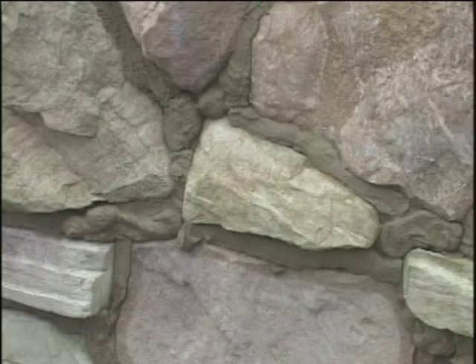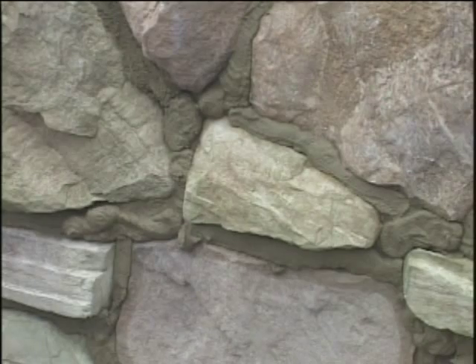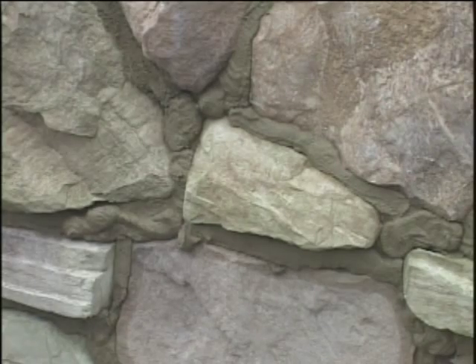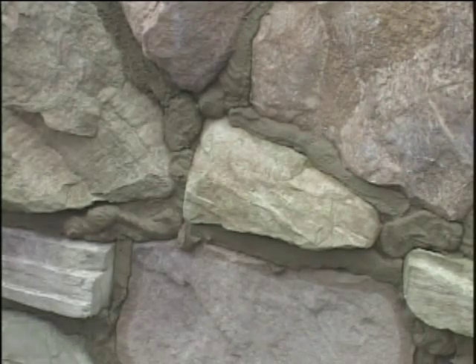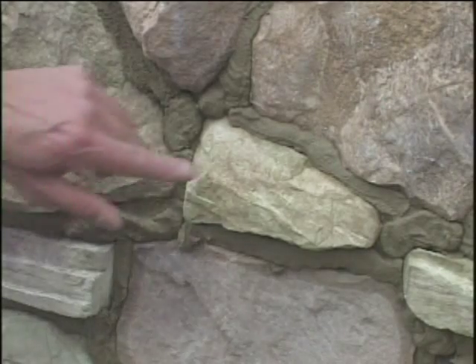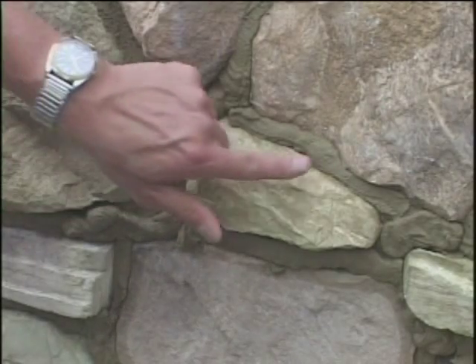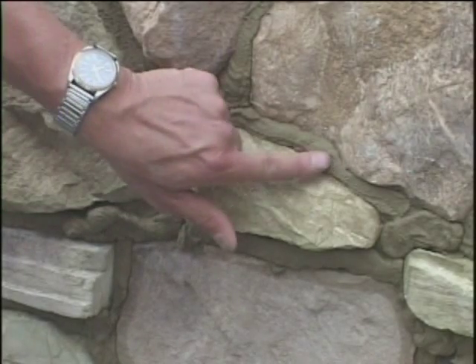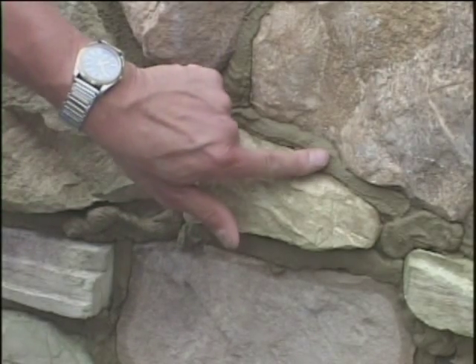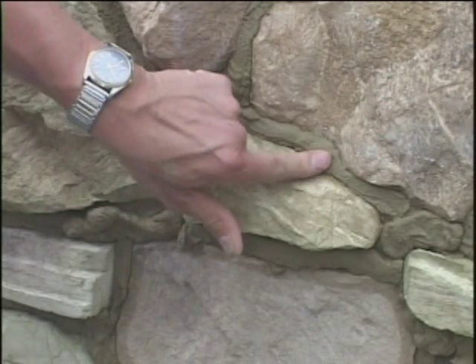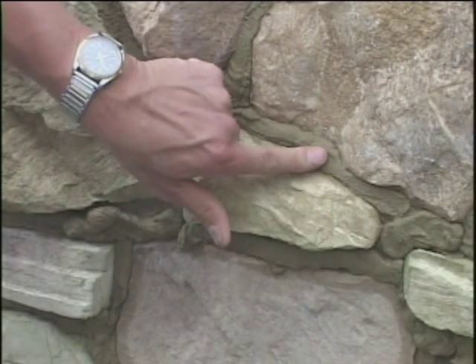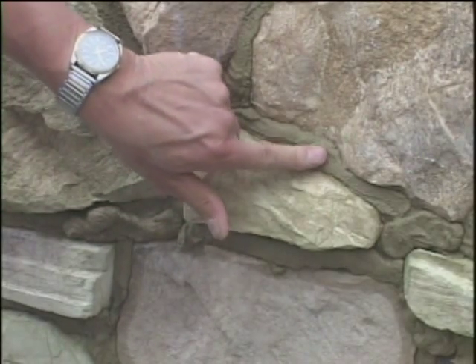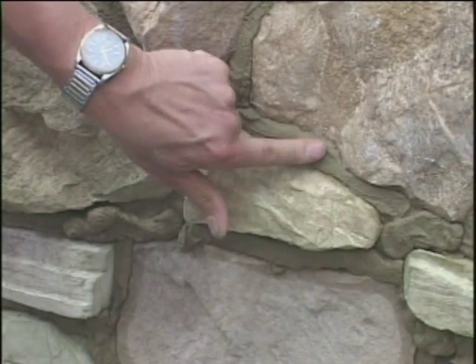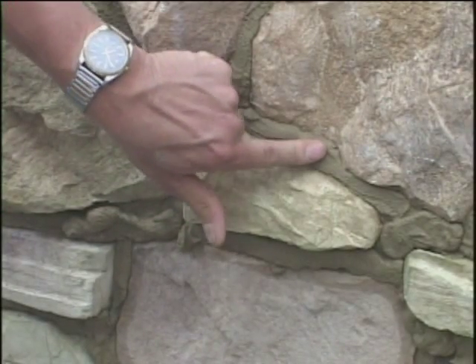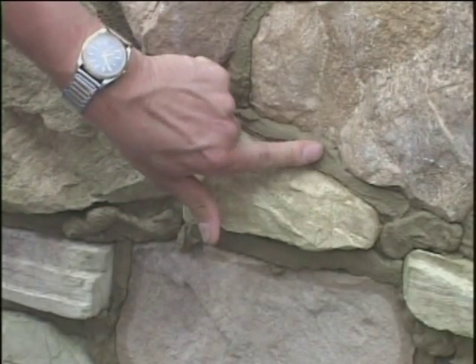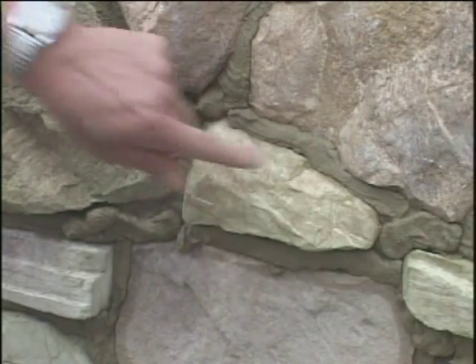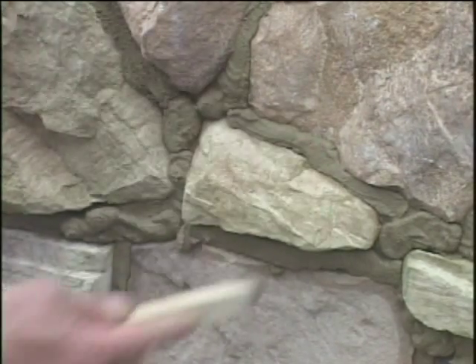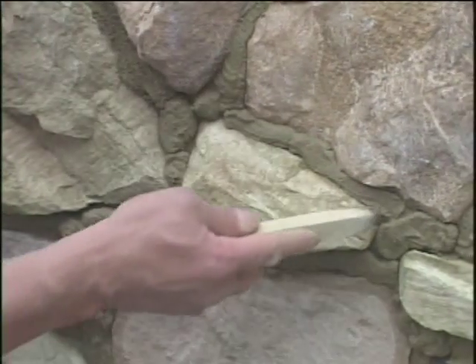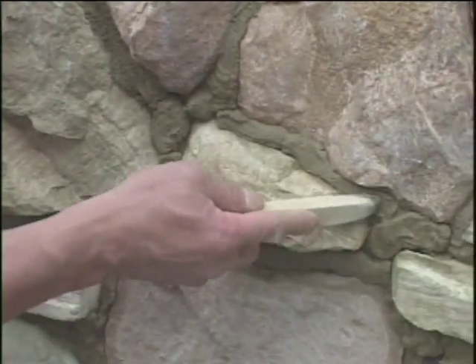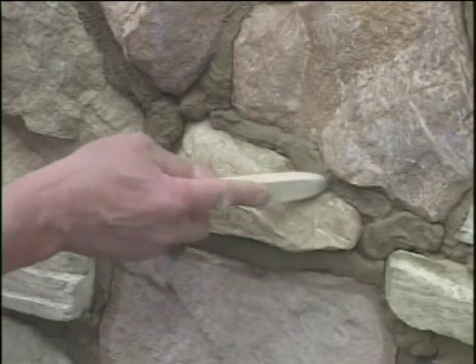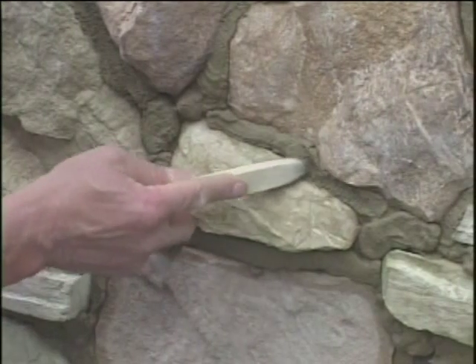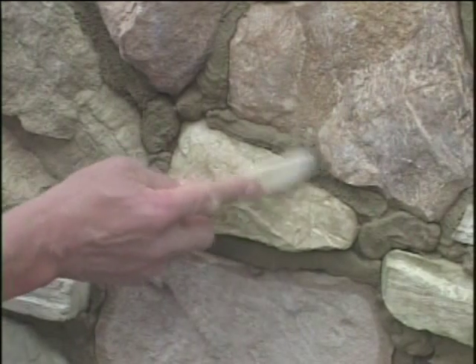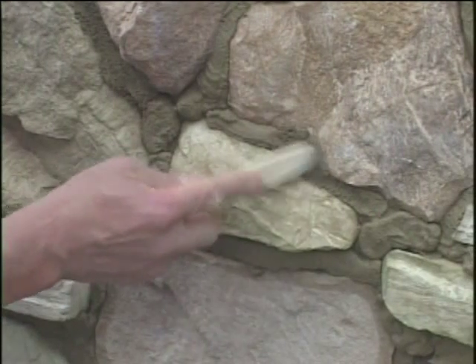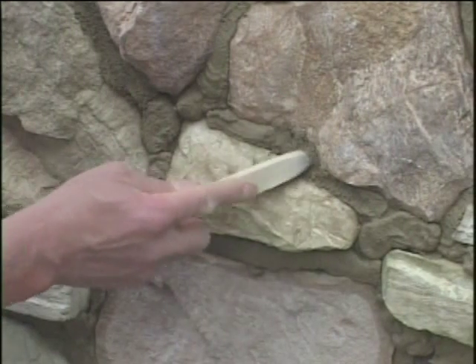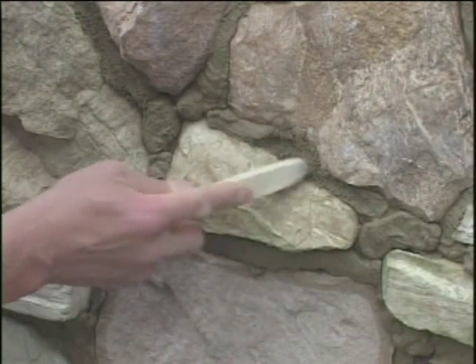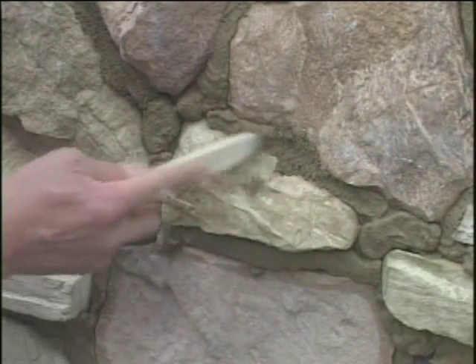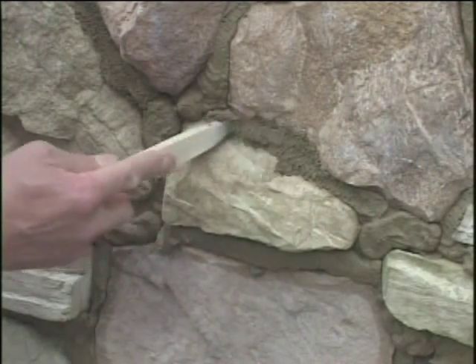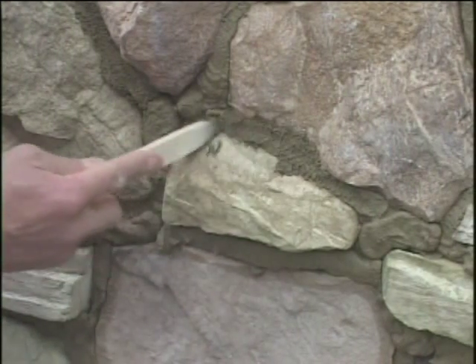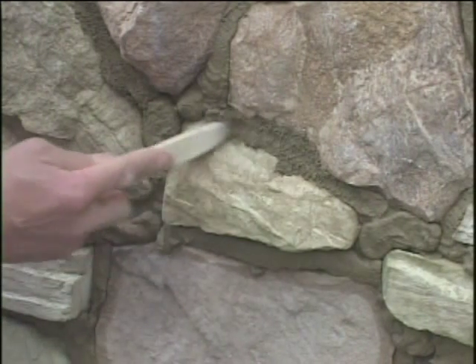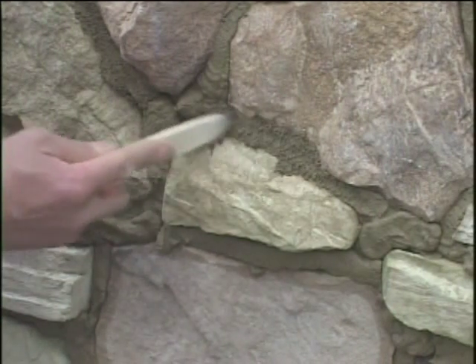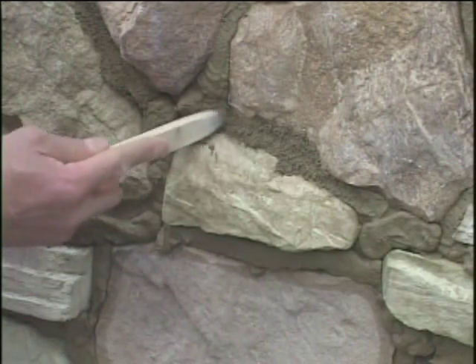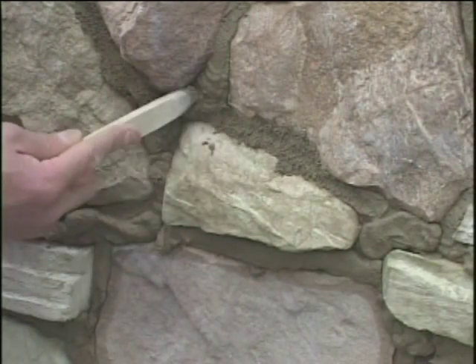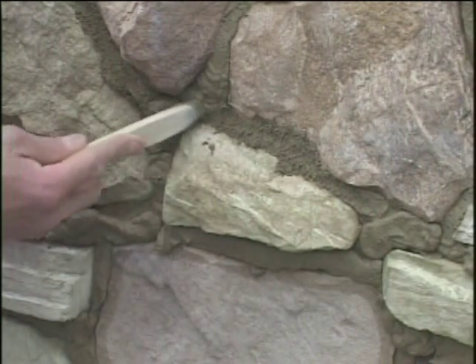Push your finger into the mortar. It should be firm, yet give way. This is a good indication you are ready to strike the mortar and whisk away the debris.